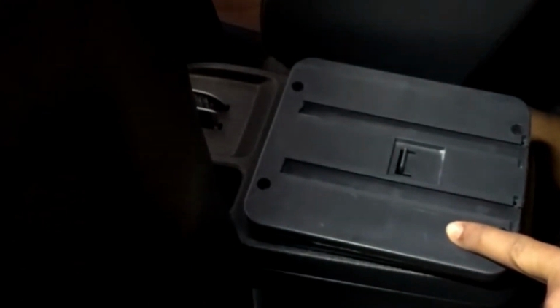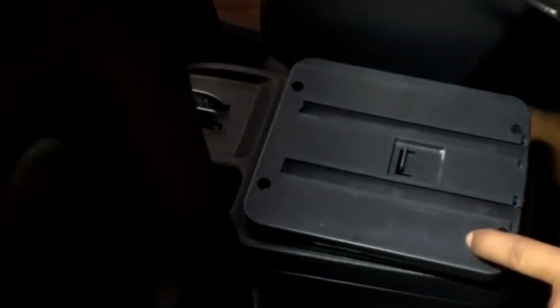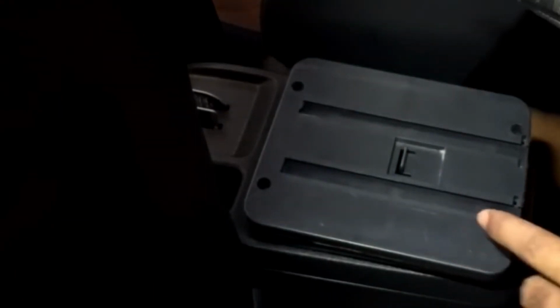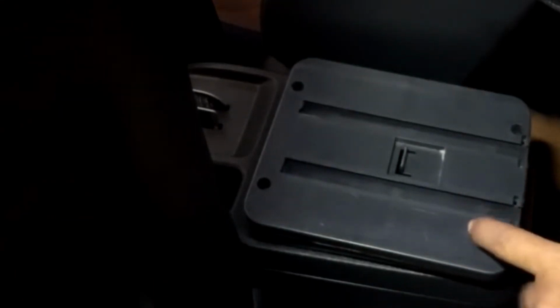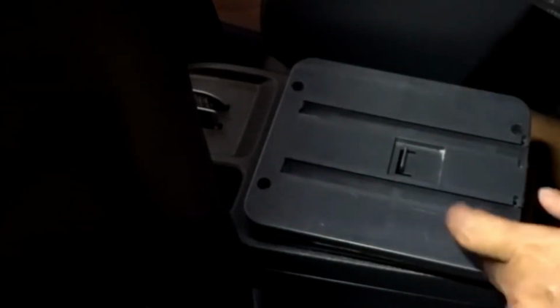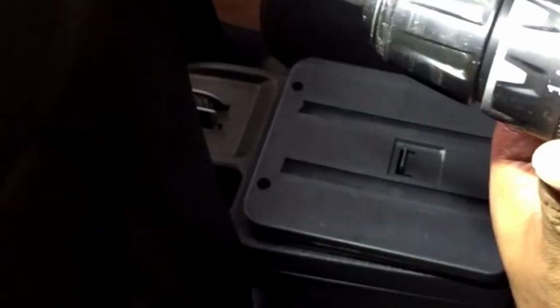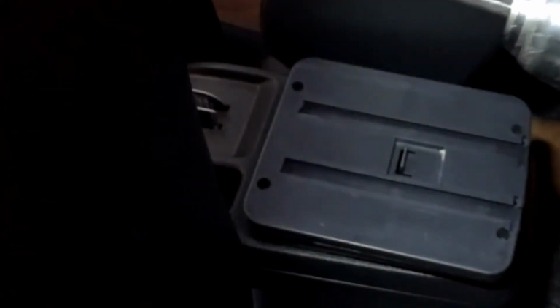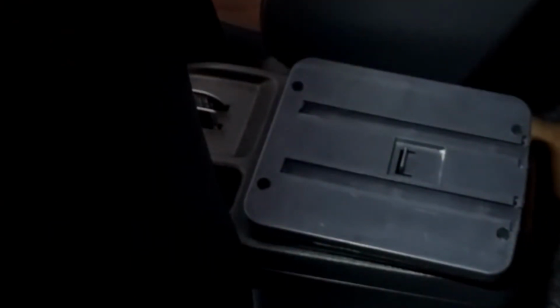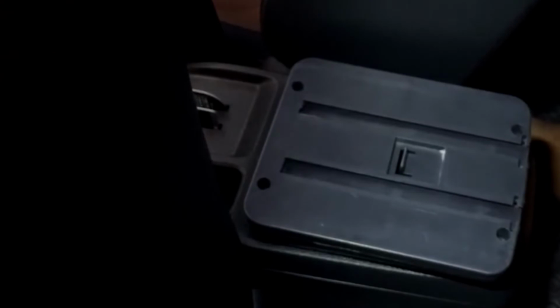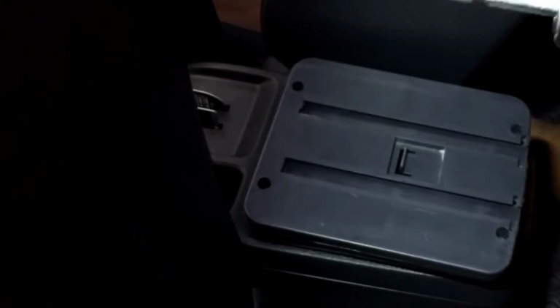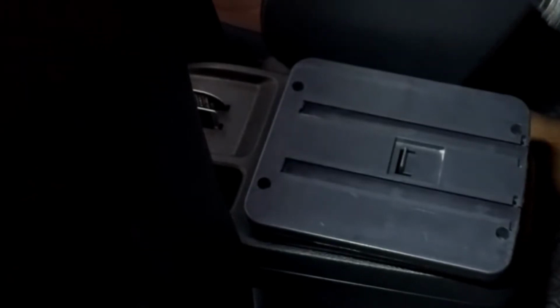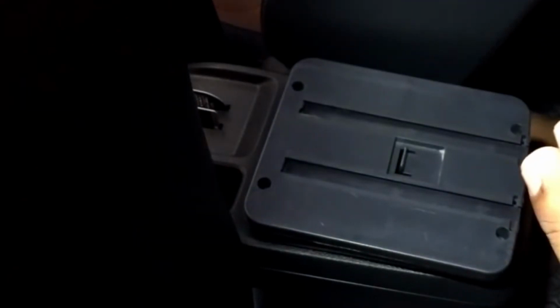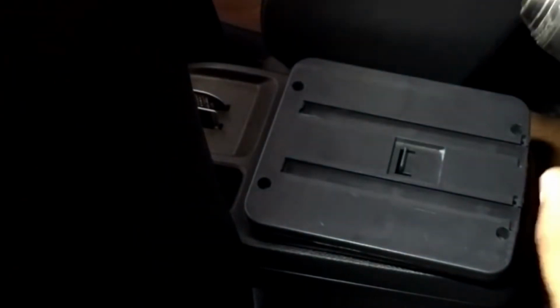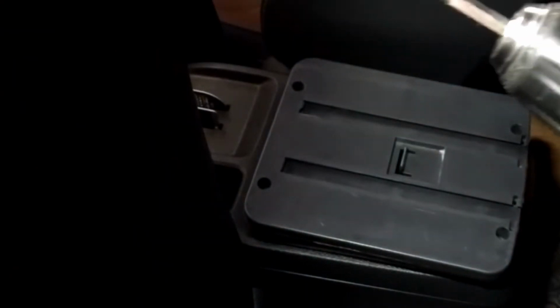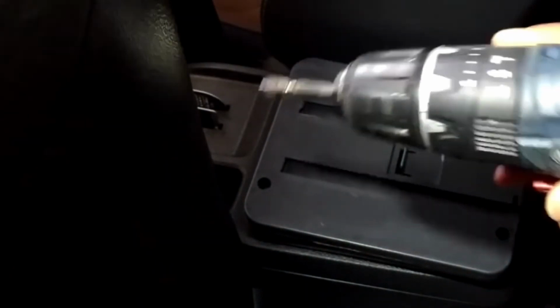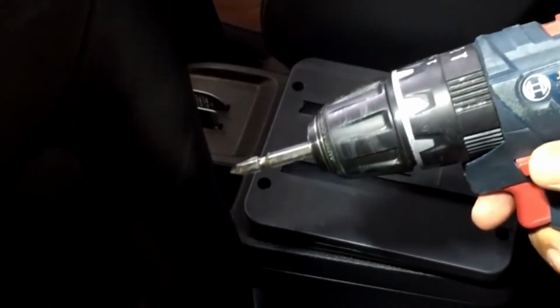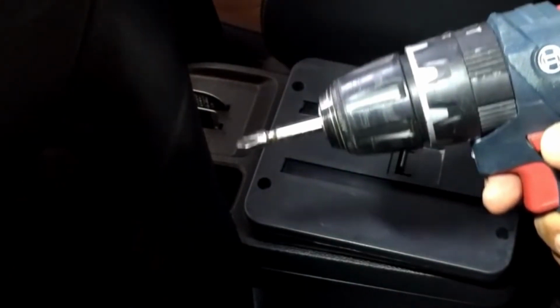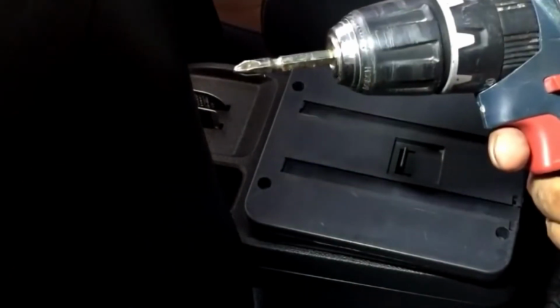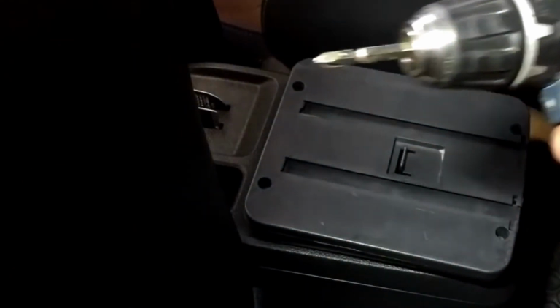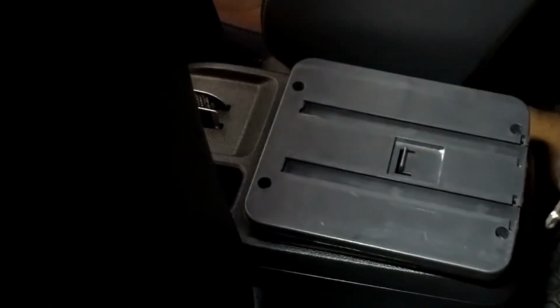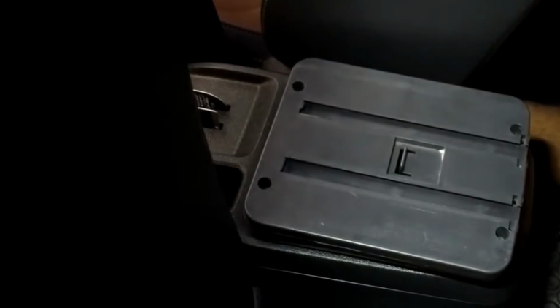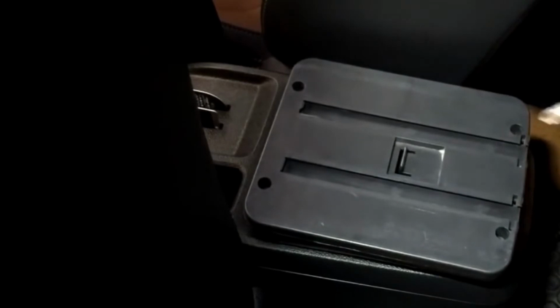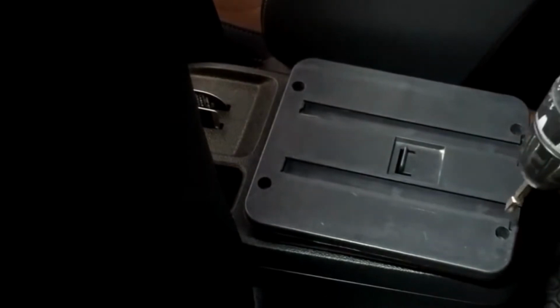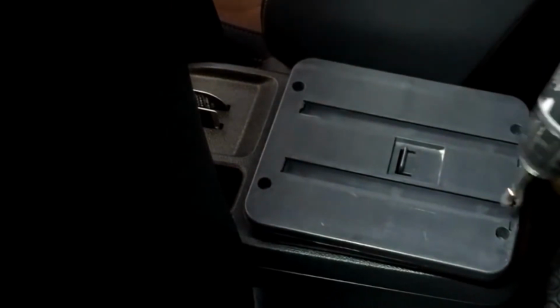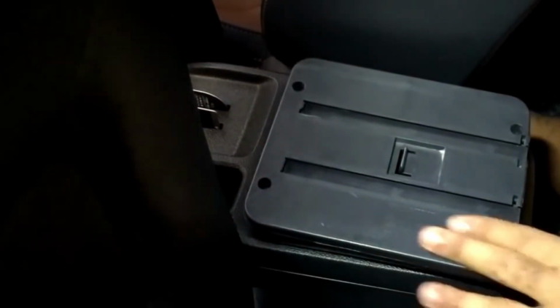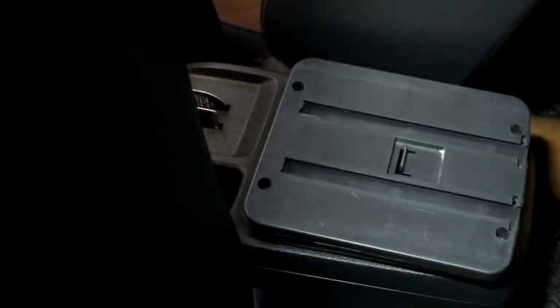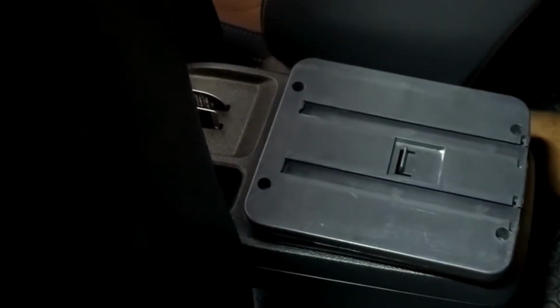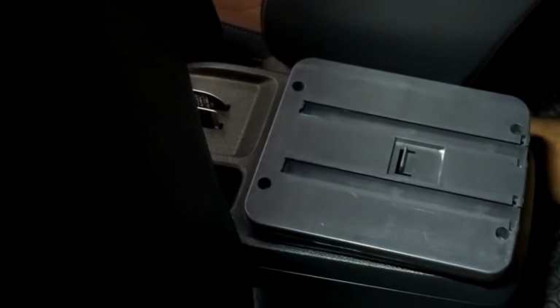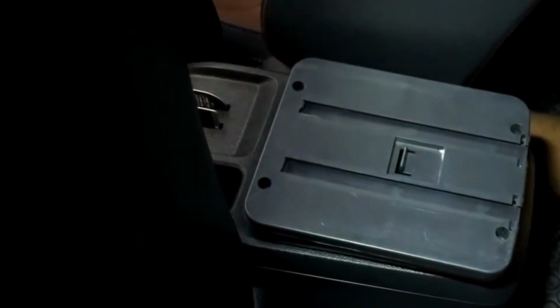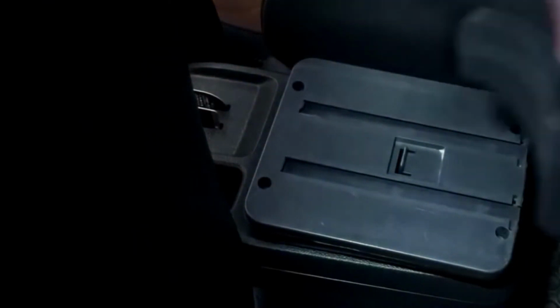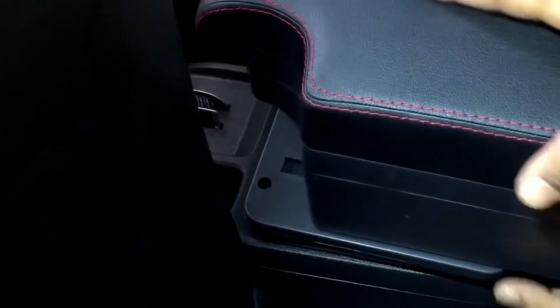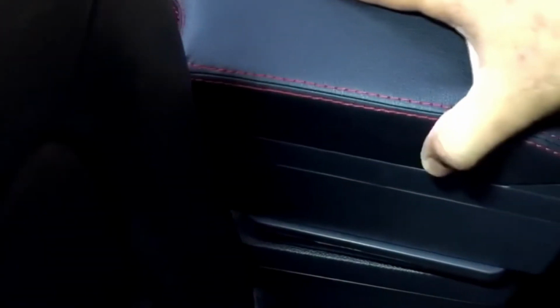Once the base is firmly secured, you can slide the storage box onto the support base. This can be easily done from the area on the right and it fits perfectly.